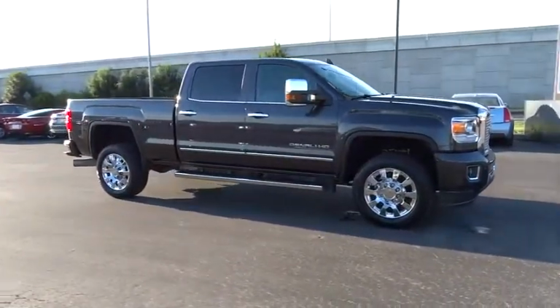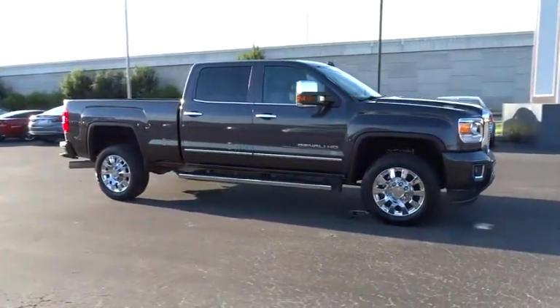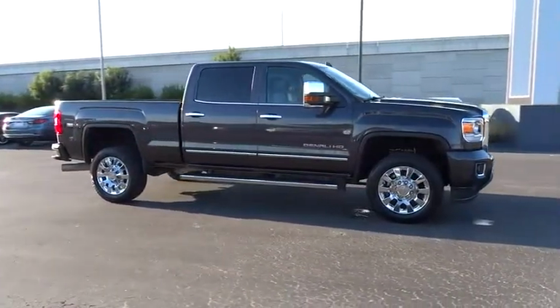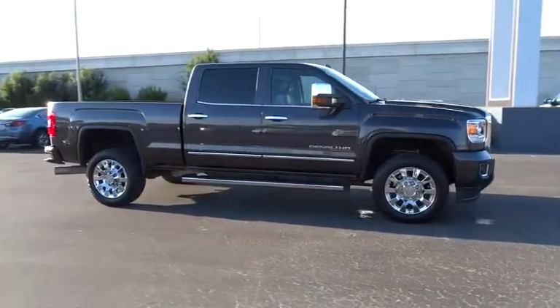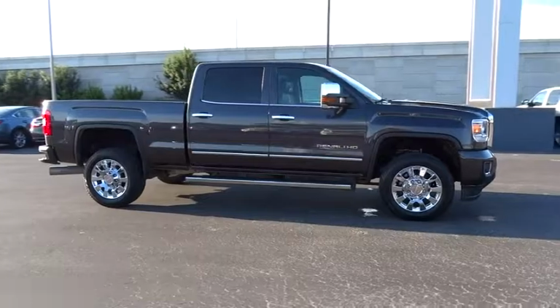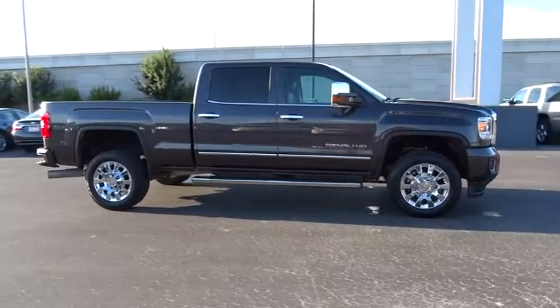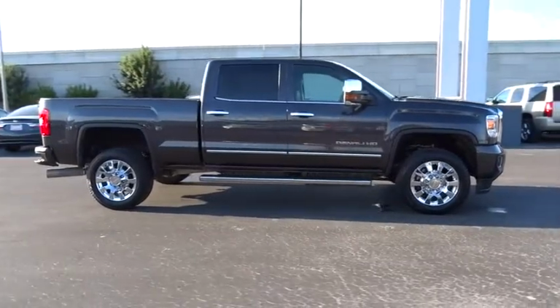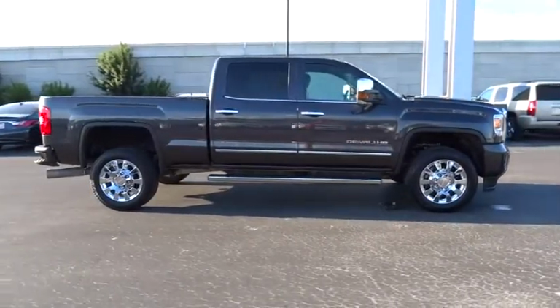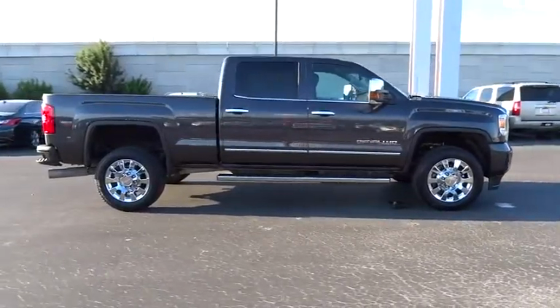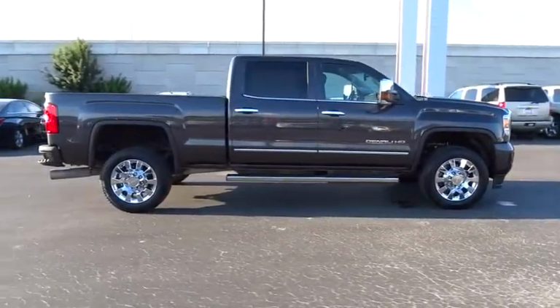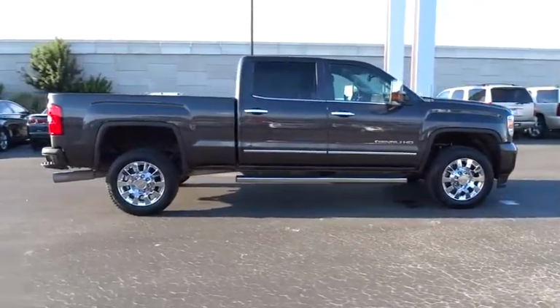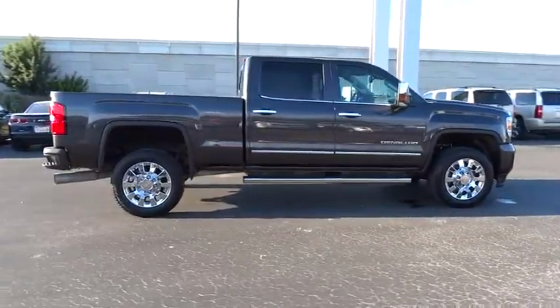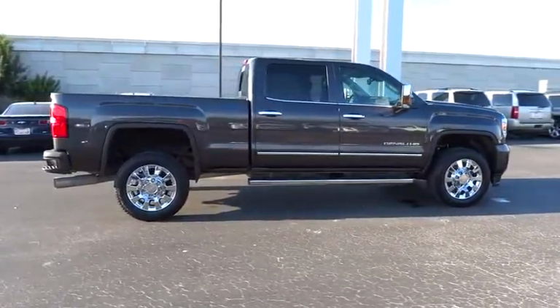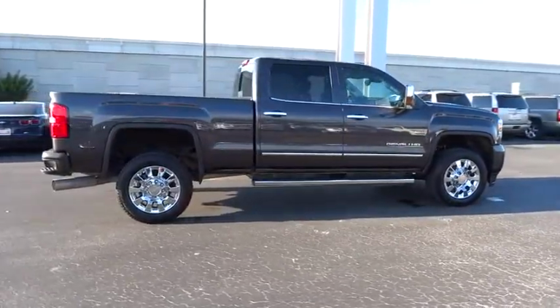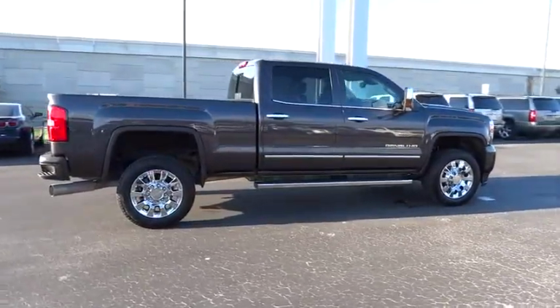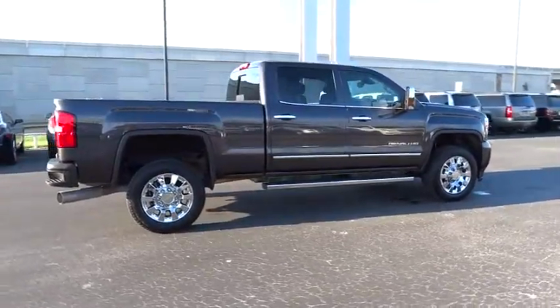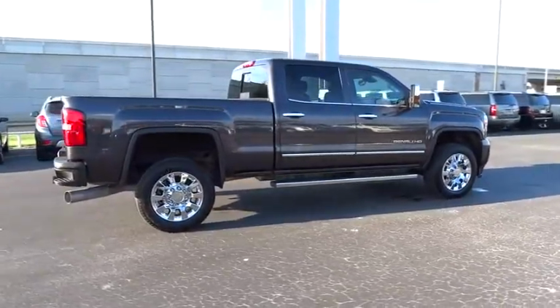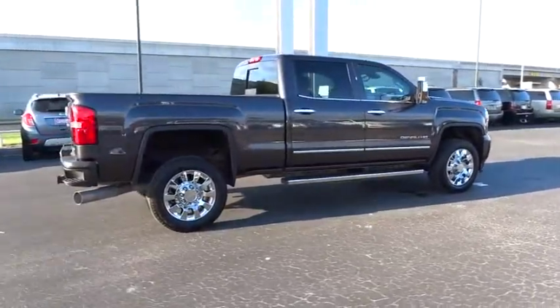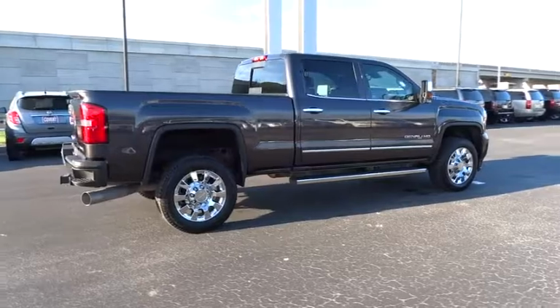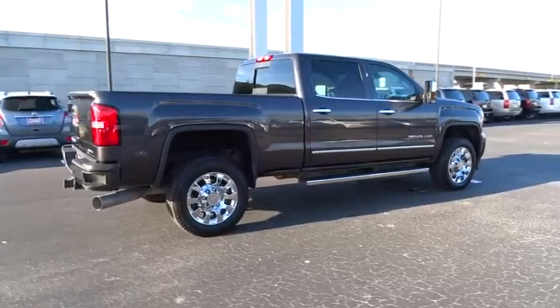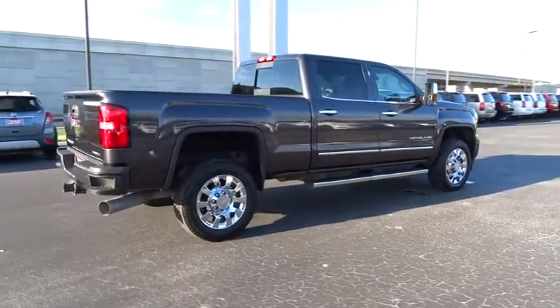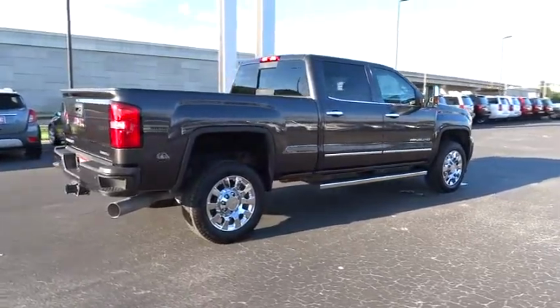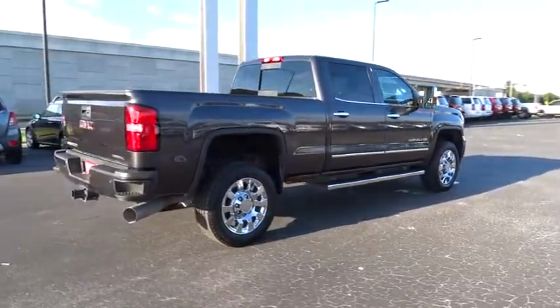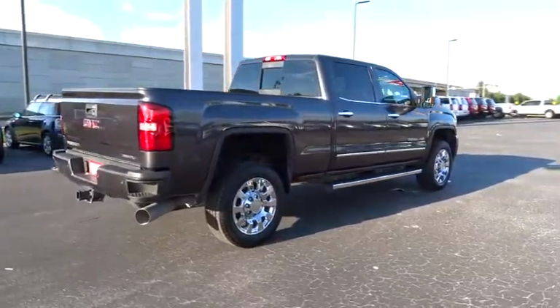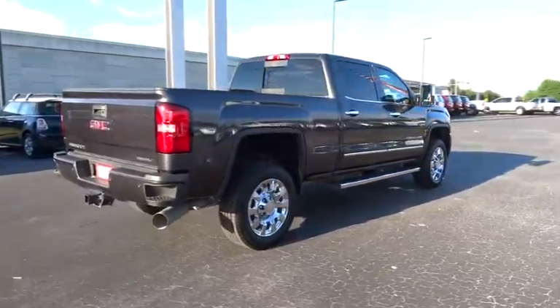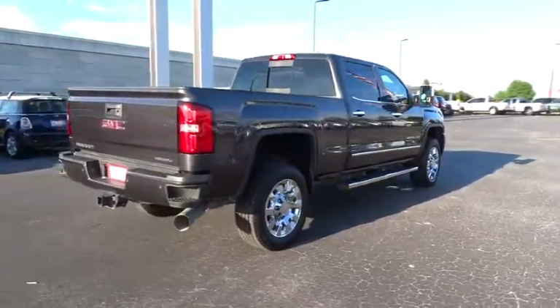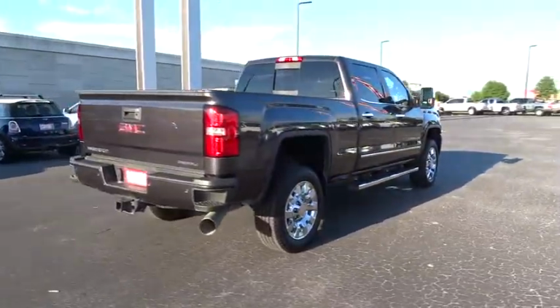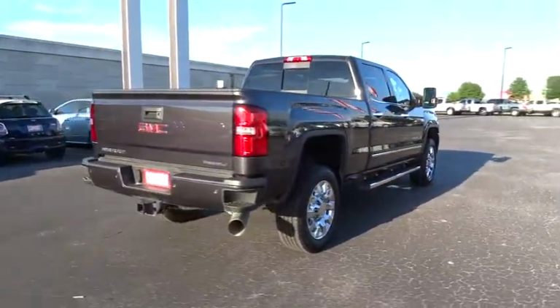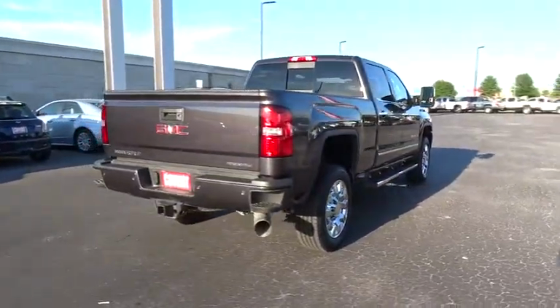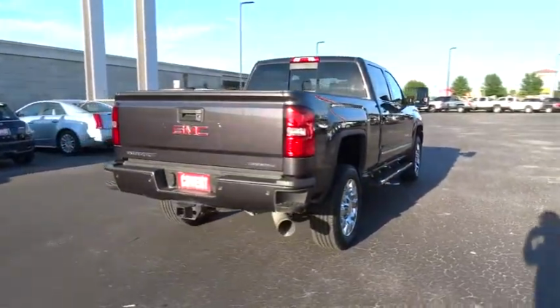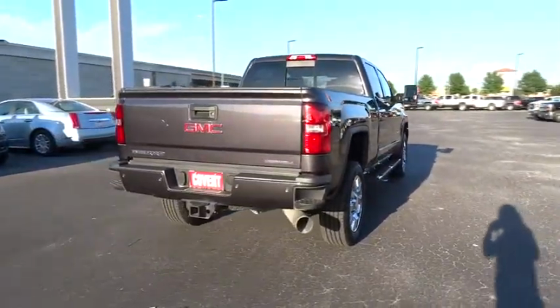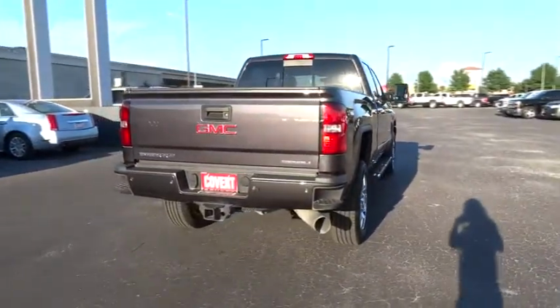Here are some of this vehicle's great options: keyless entry, steering wheel audio controls, remote engine start, stability control, traction control, power passenger seat, tow hitch, backup camera.